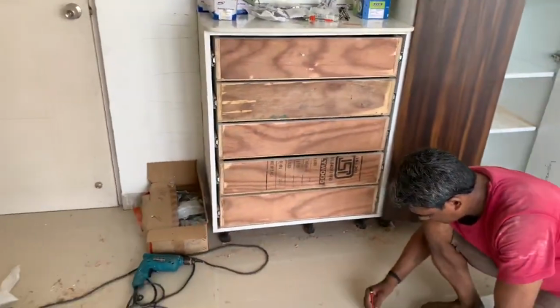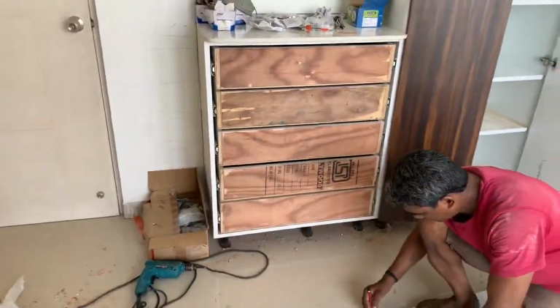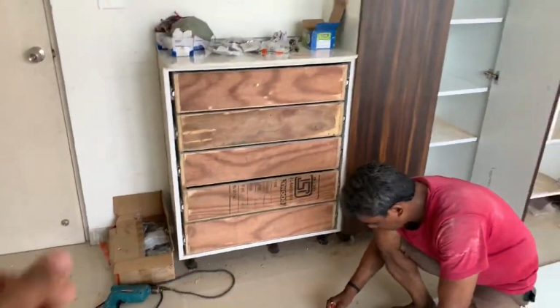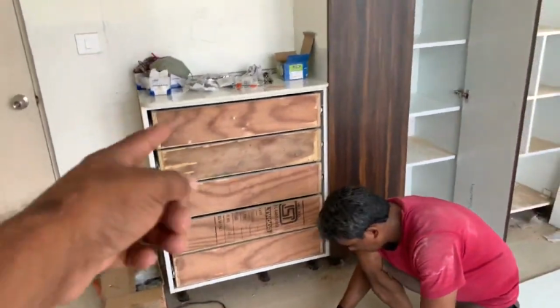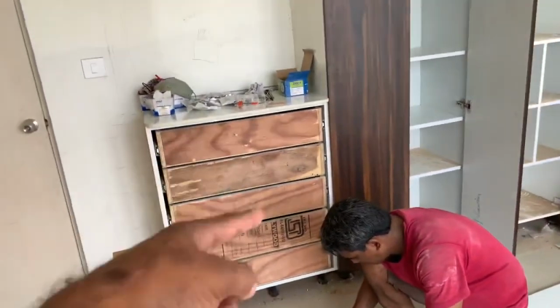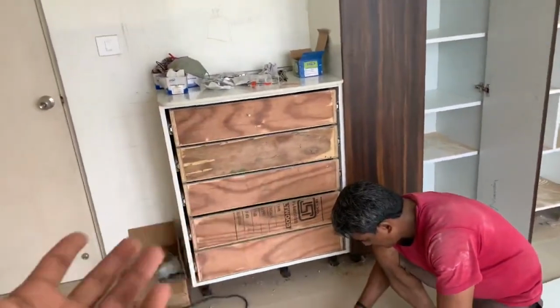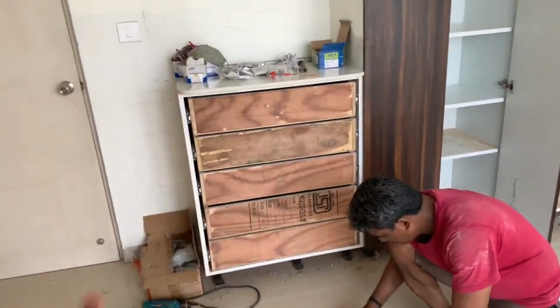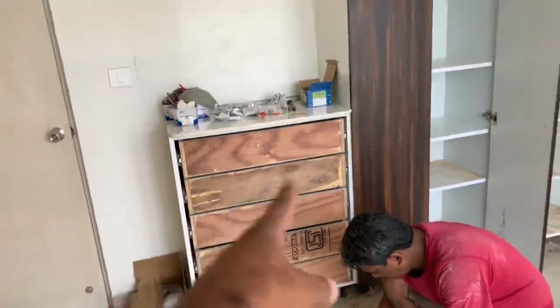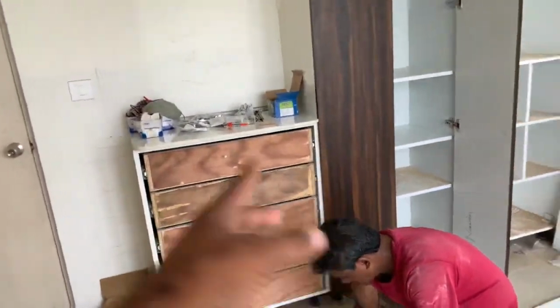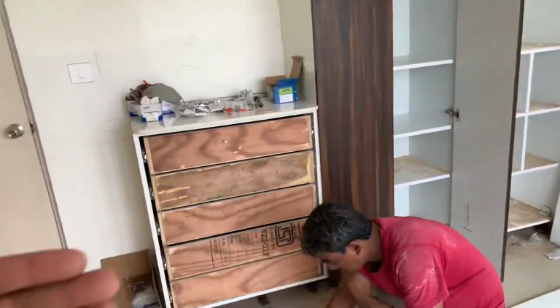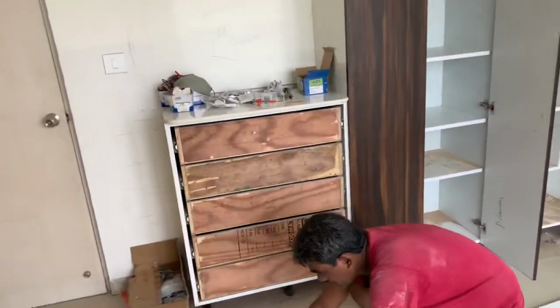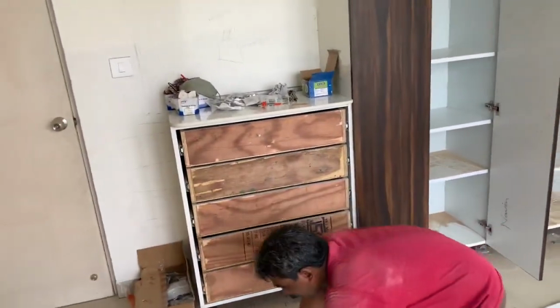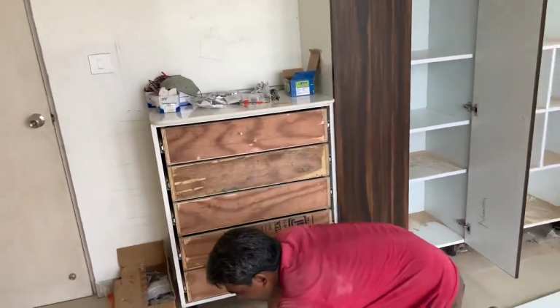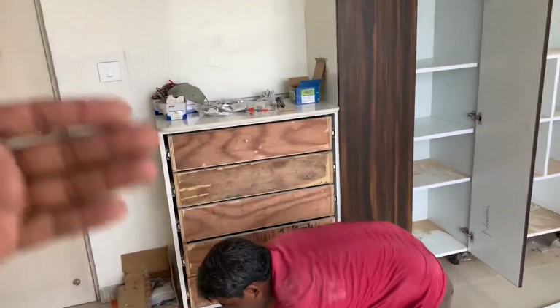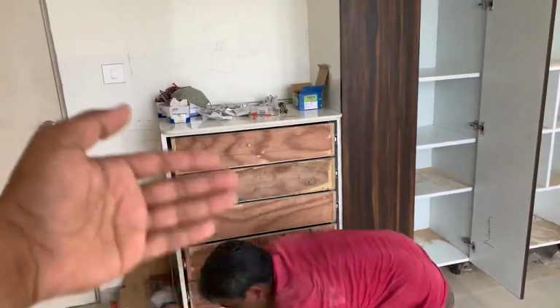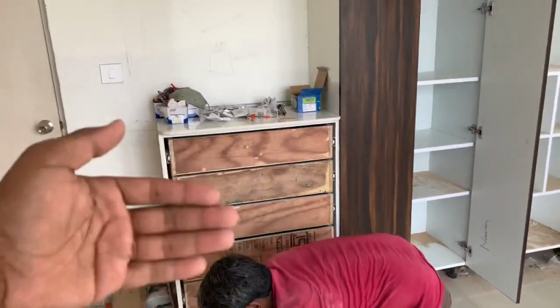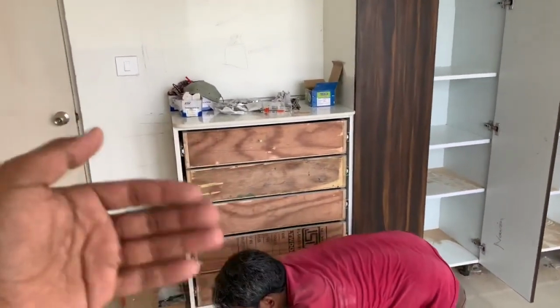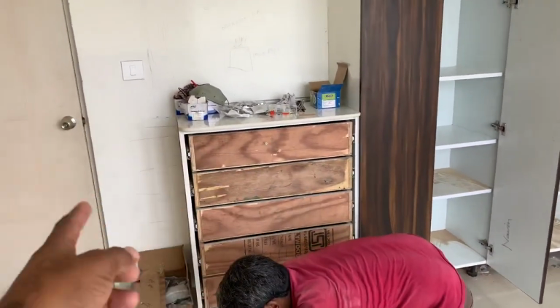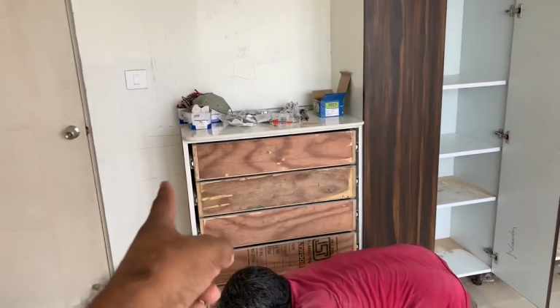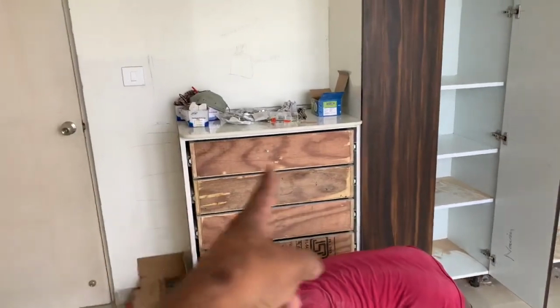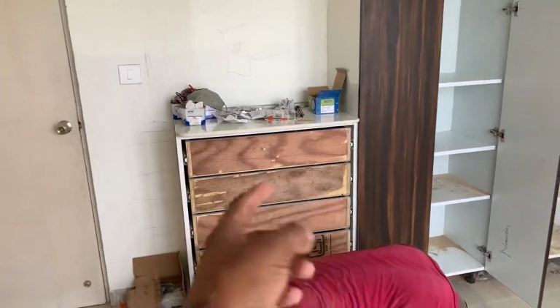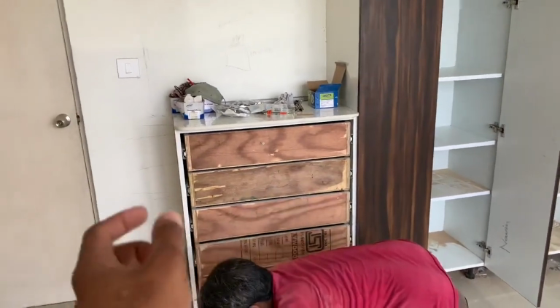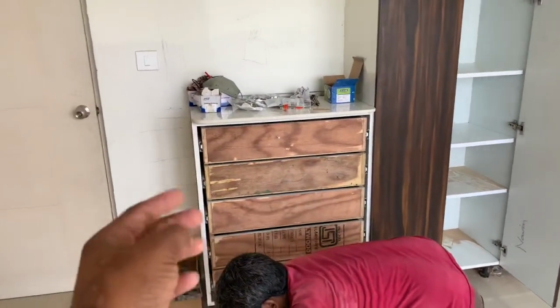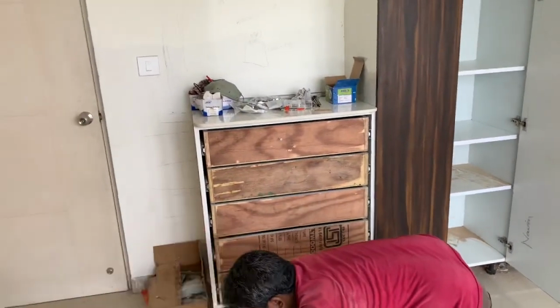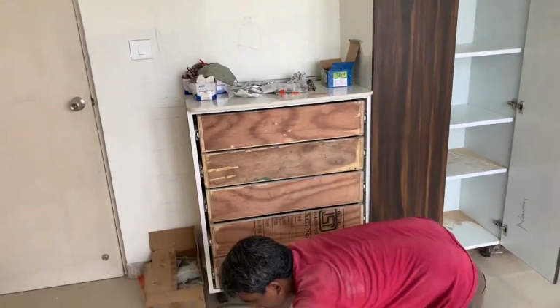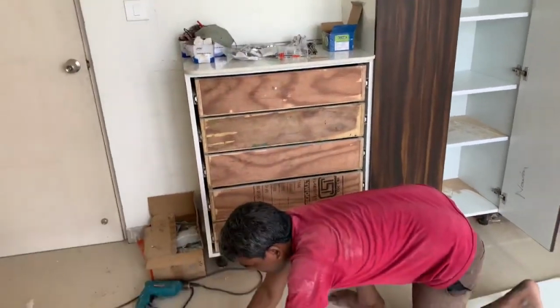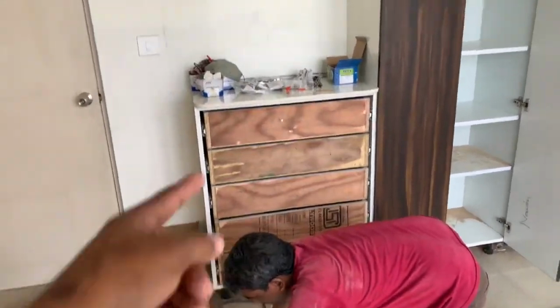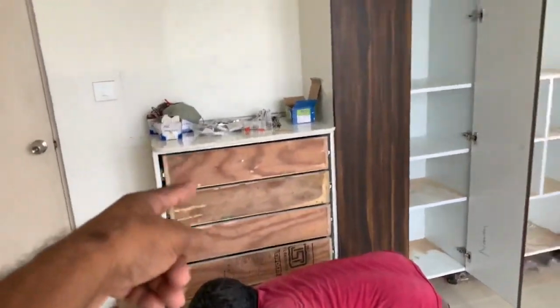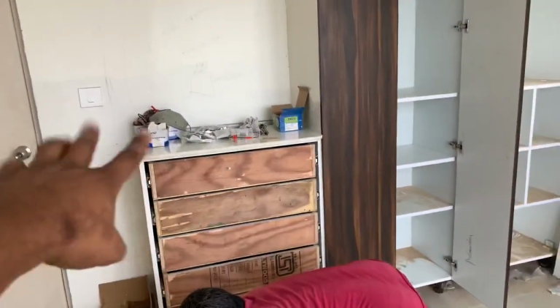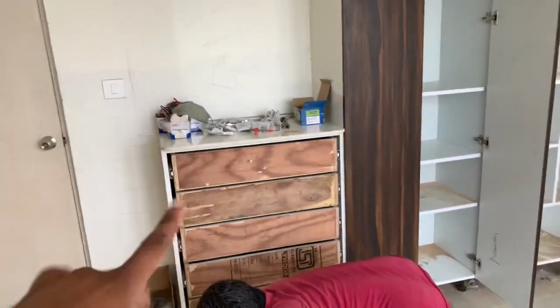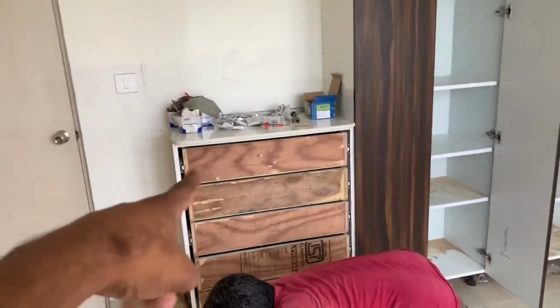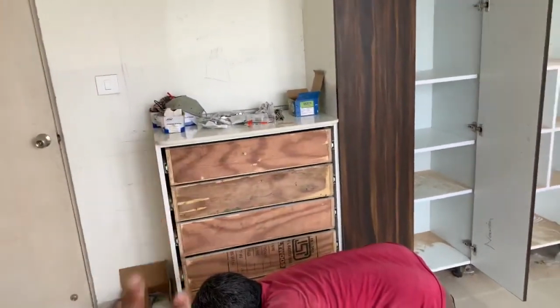That is why it is open. If it is open, there is space inside. There is one drawer.